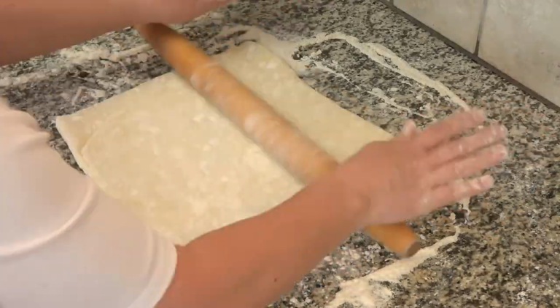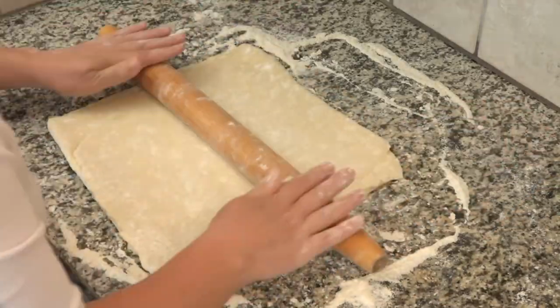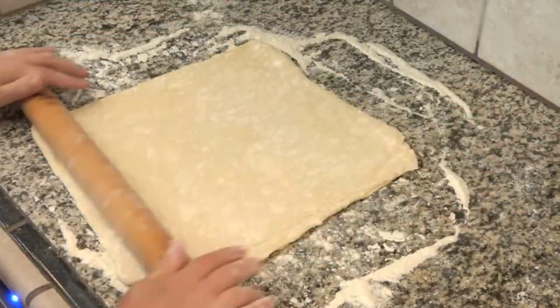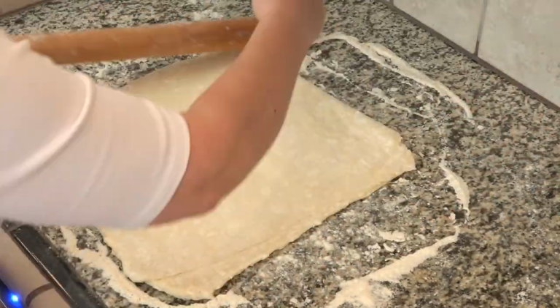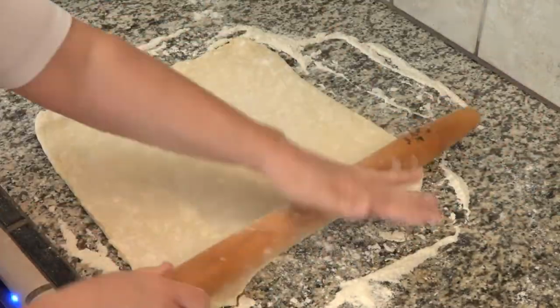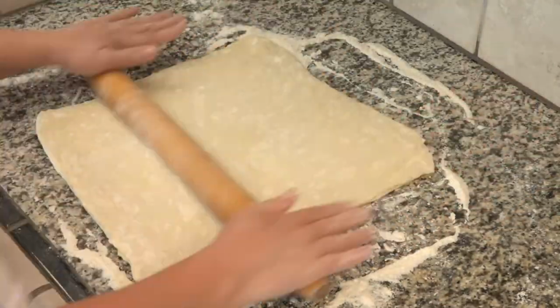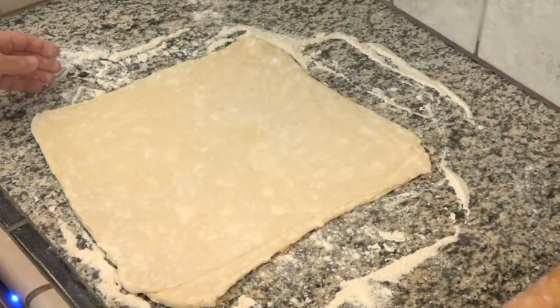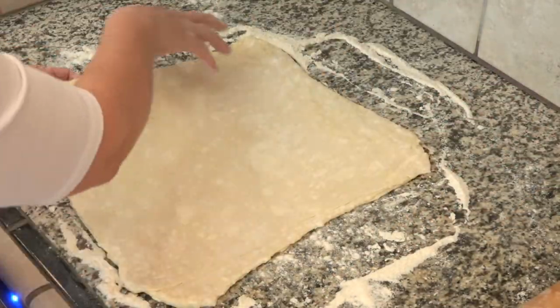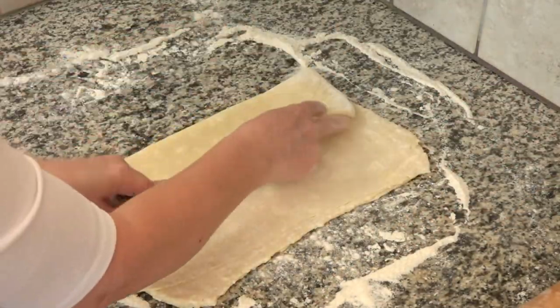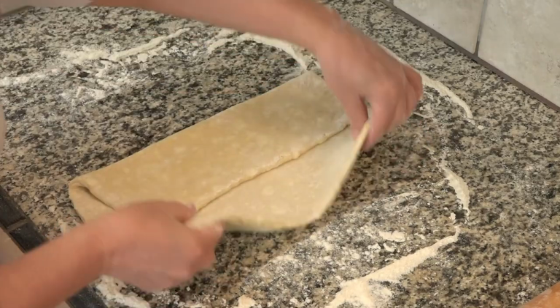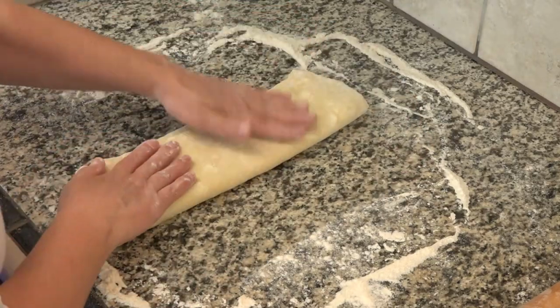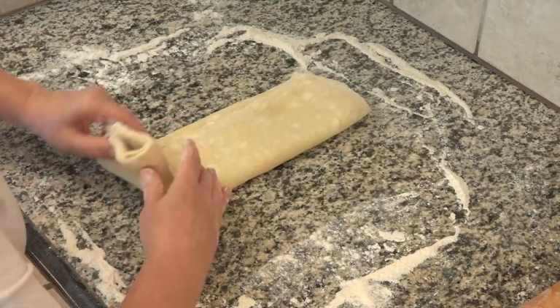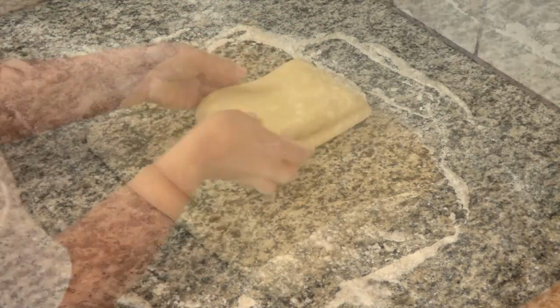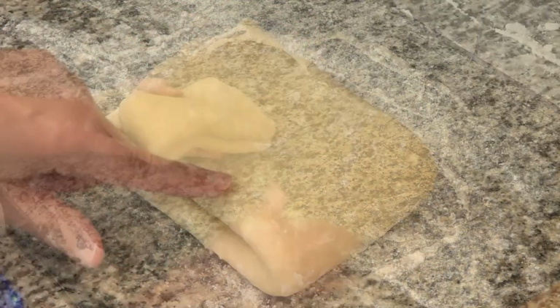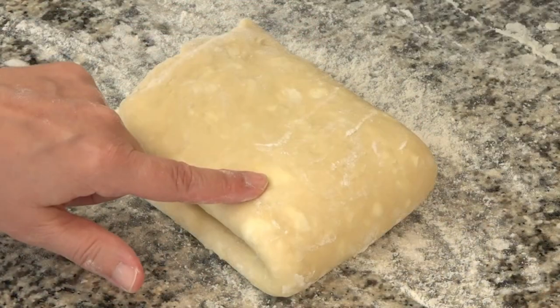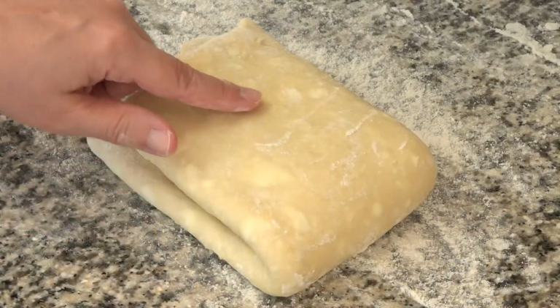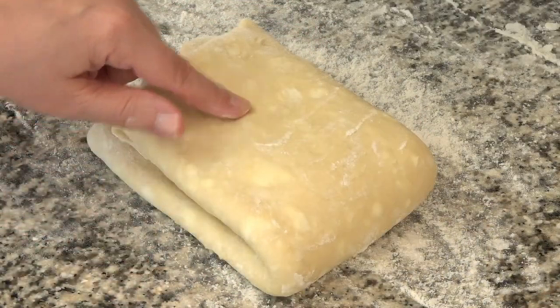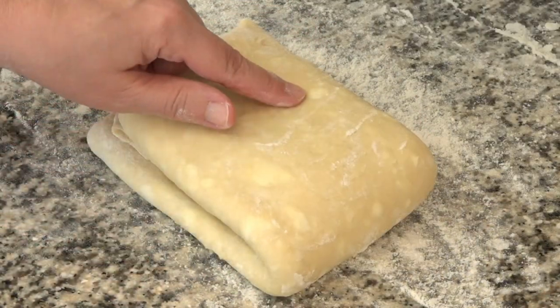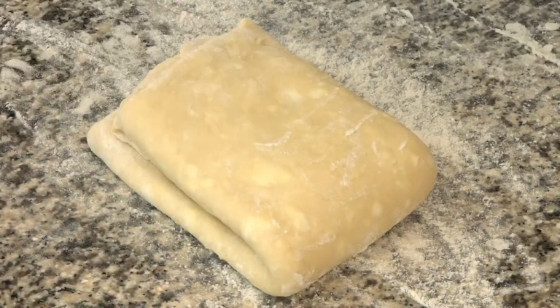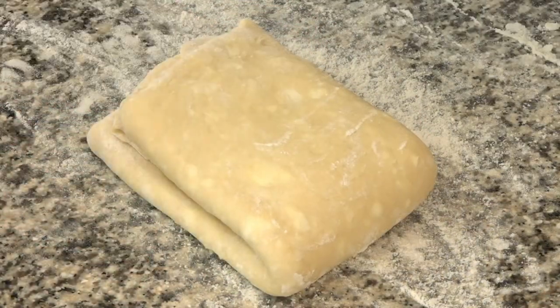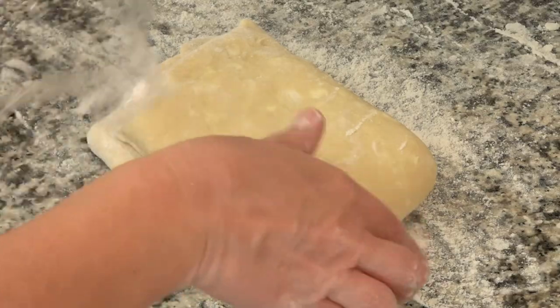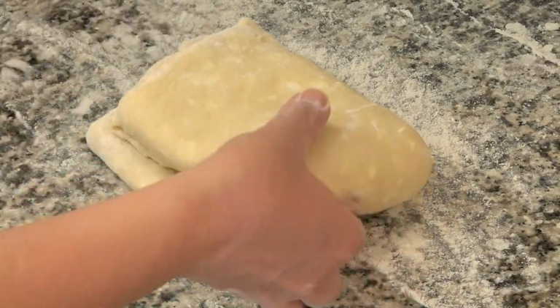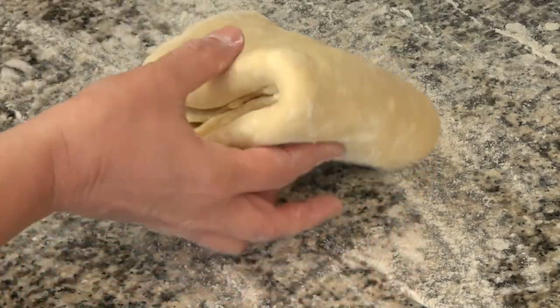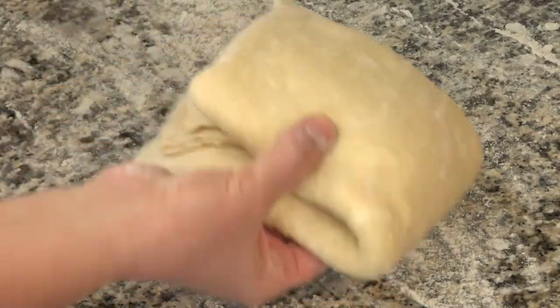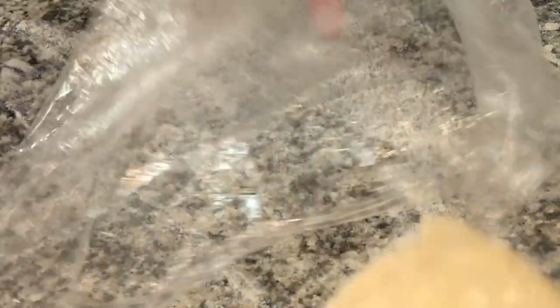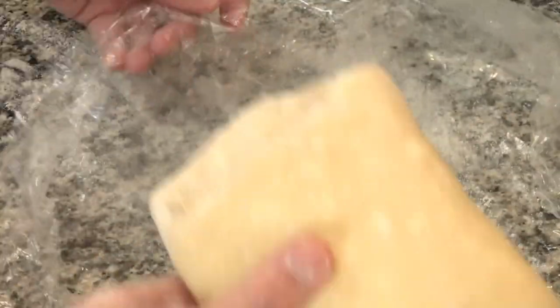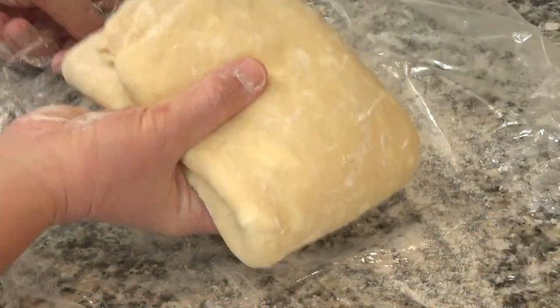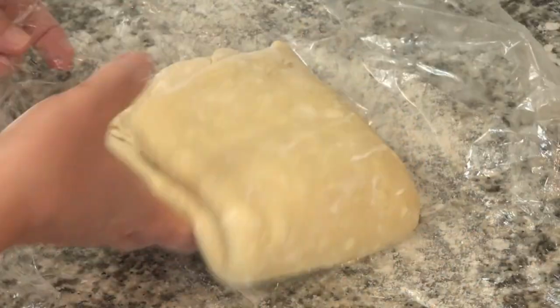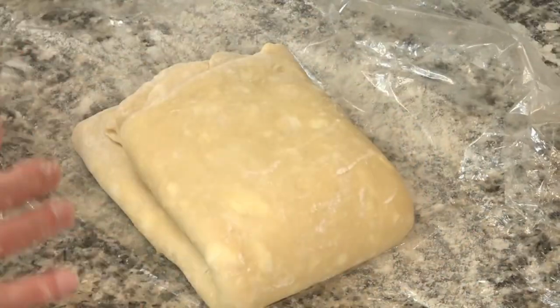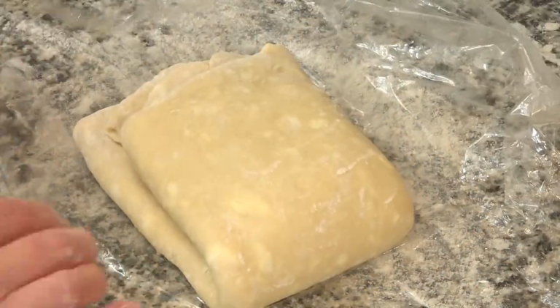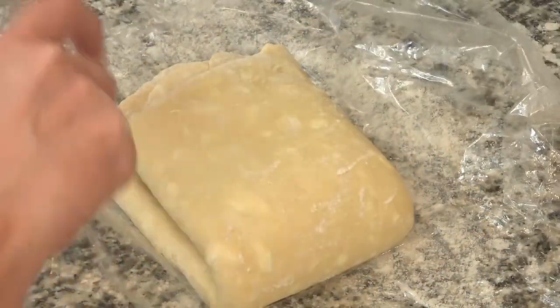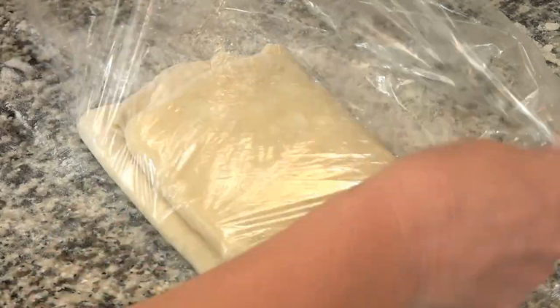This is getting folded in half, so there will be a total of 54 layers. You can still see all the little pieces of butter in here. This is going back in the refrigerator for another three hours or overnight.